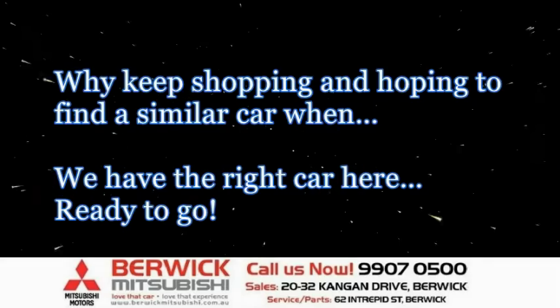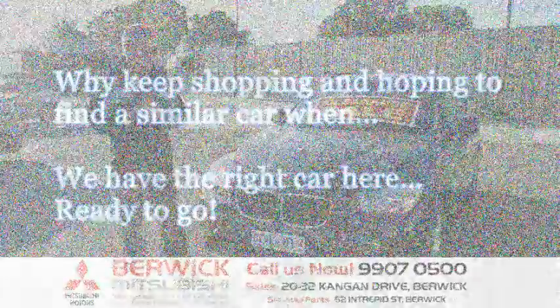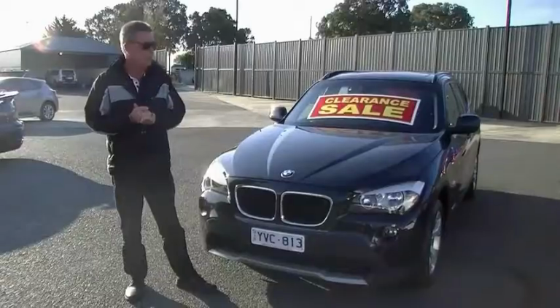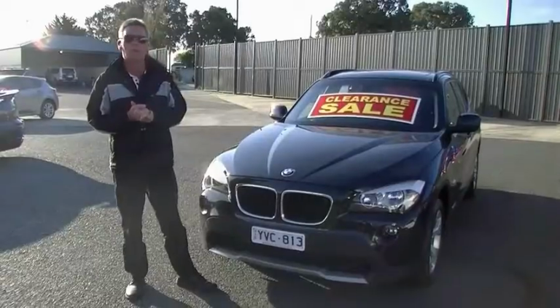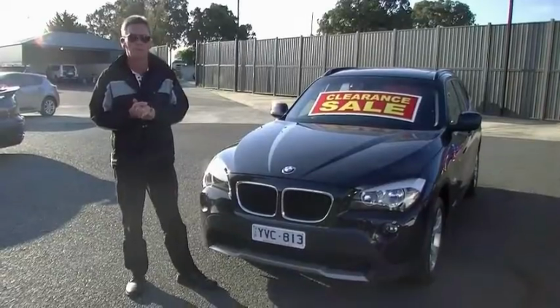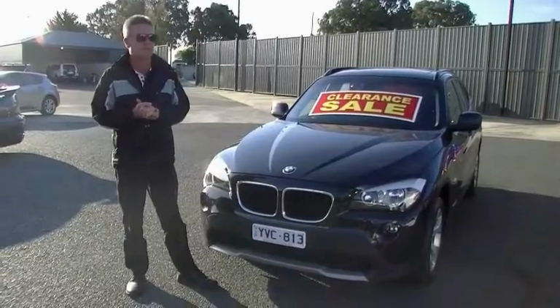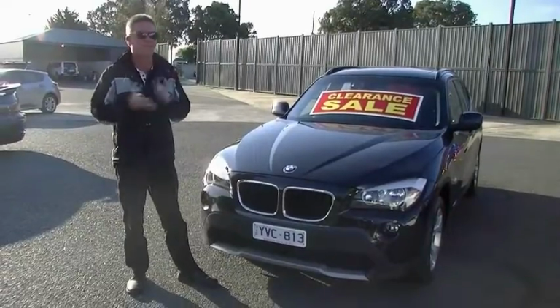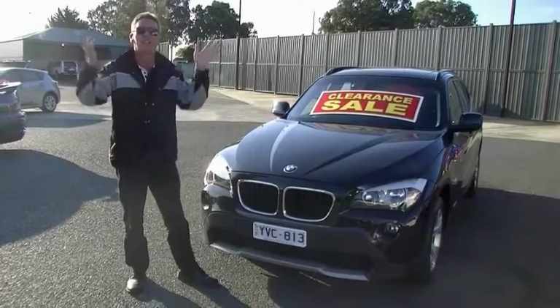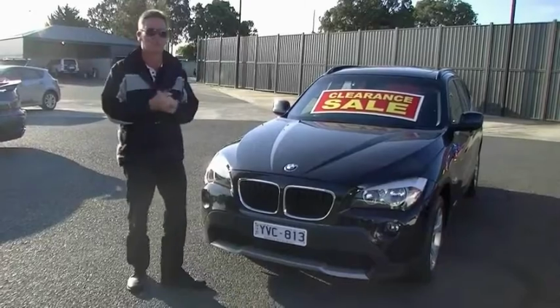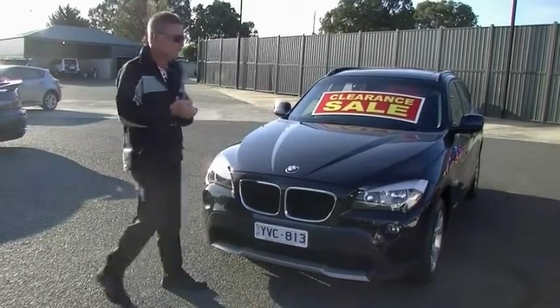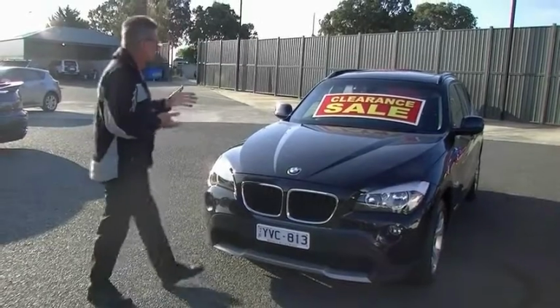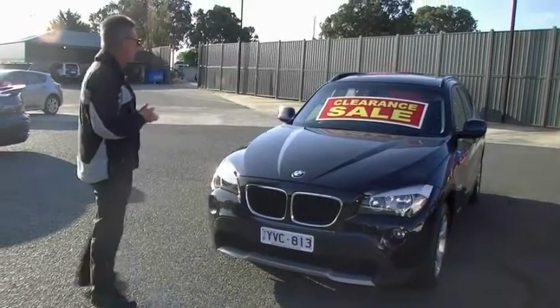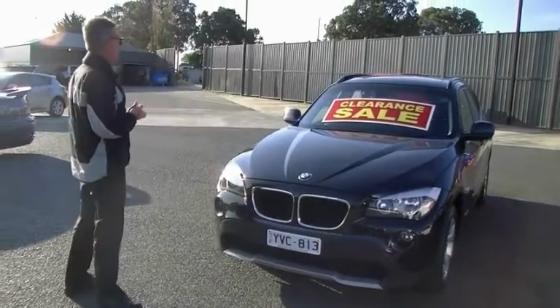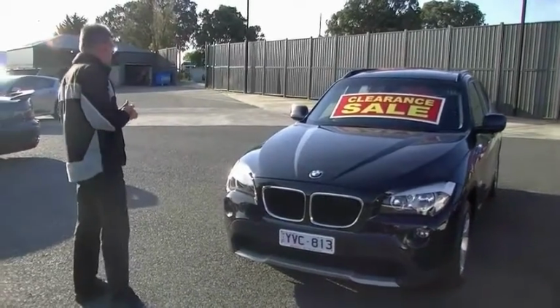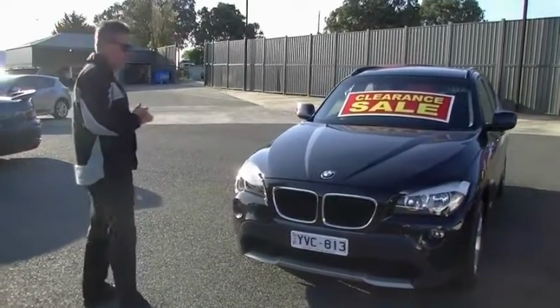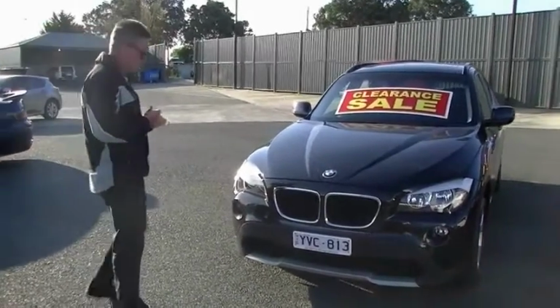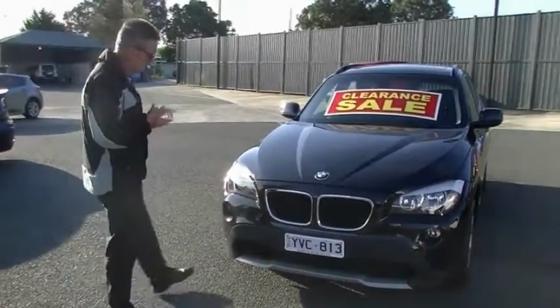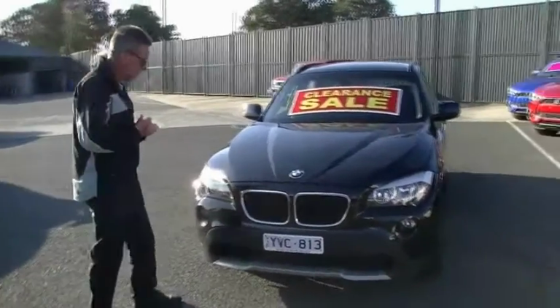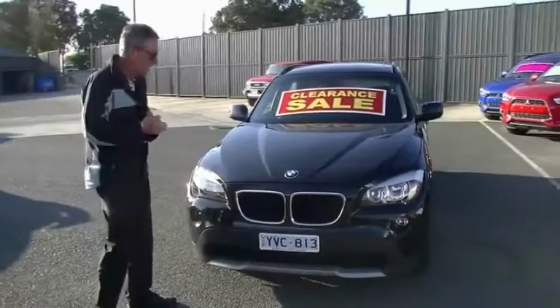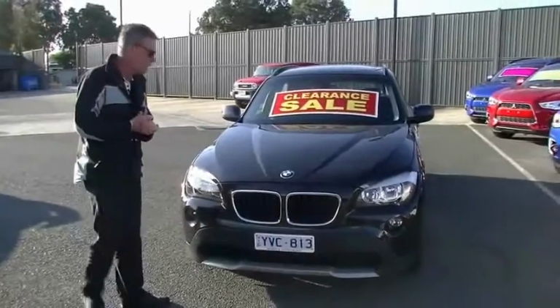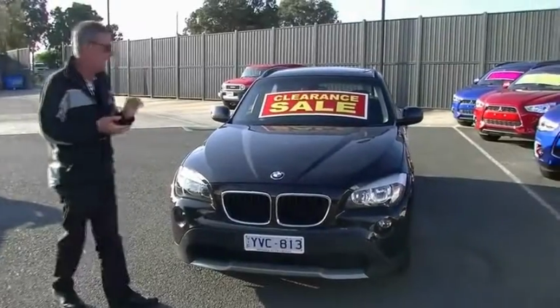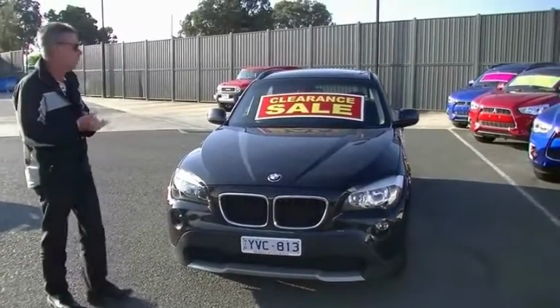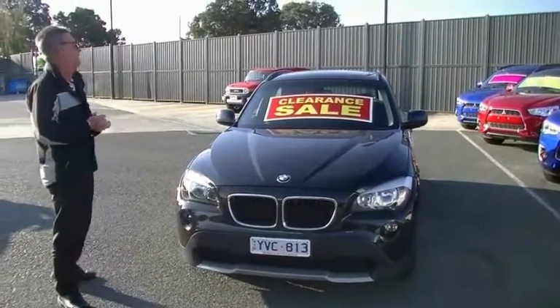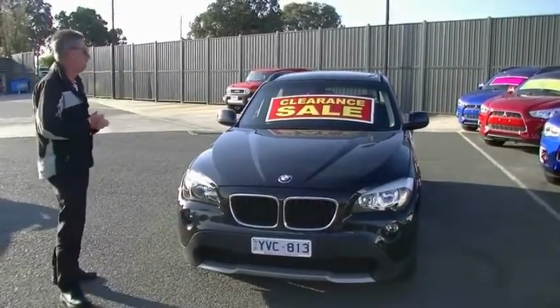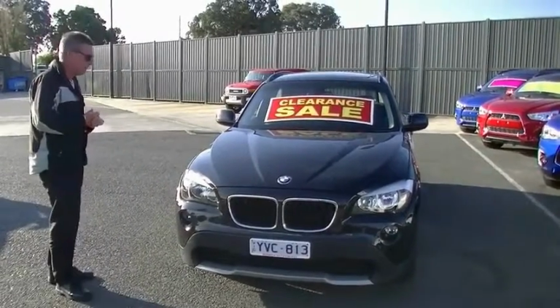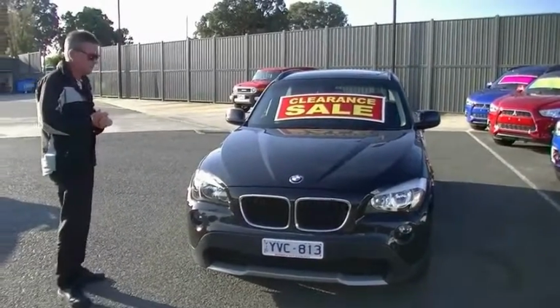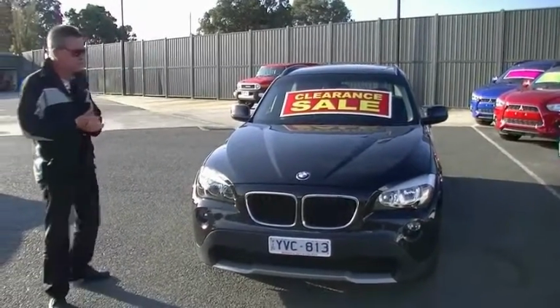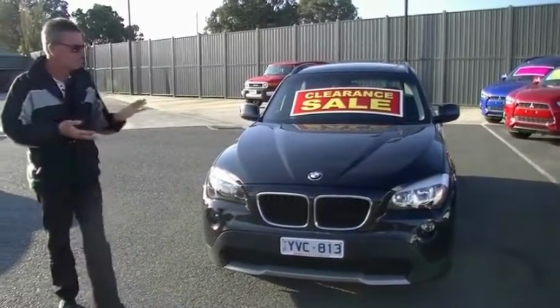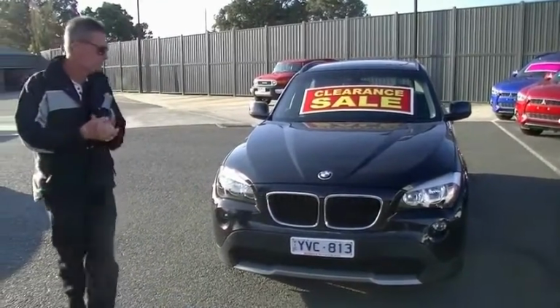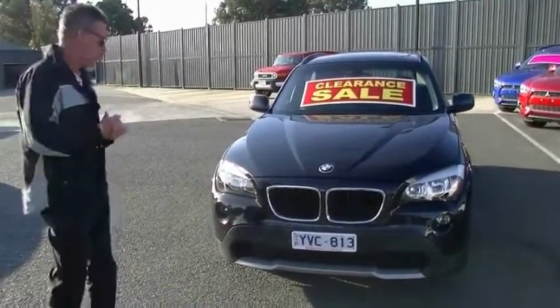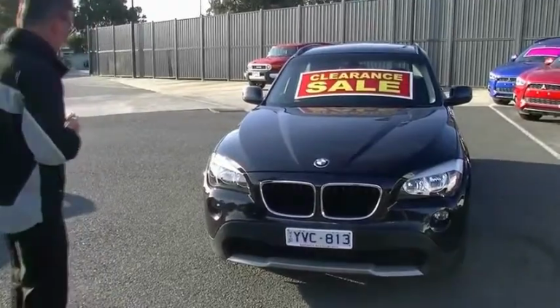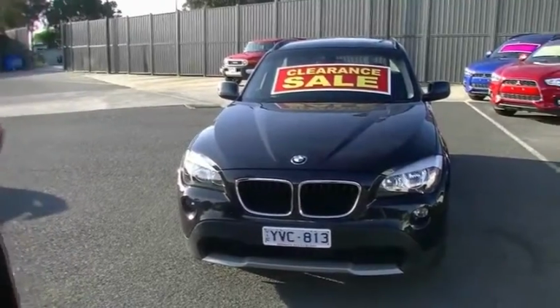Good afternoon and welcome to Berwick Mitsubishi on the first day of spring. Today we're going to have a walk around our 2011 model BMW X1 diesel five-door hatchback, and we'll start off at the front of the car.